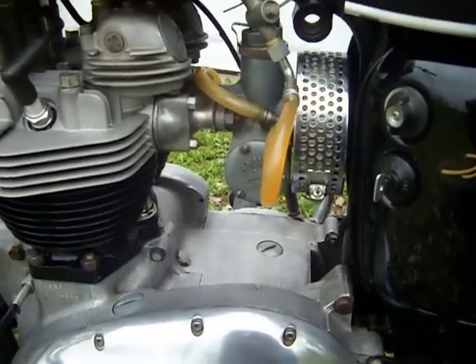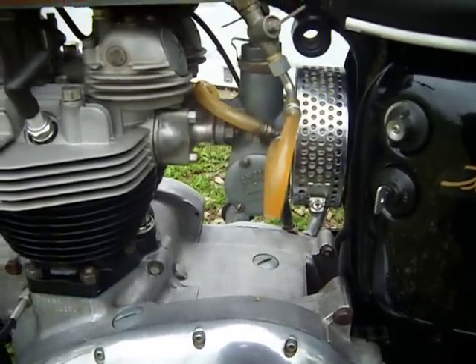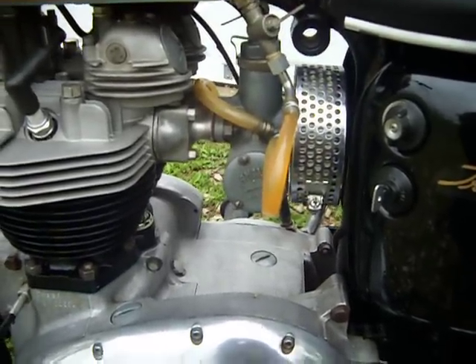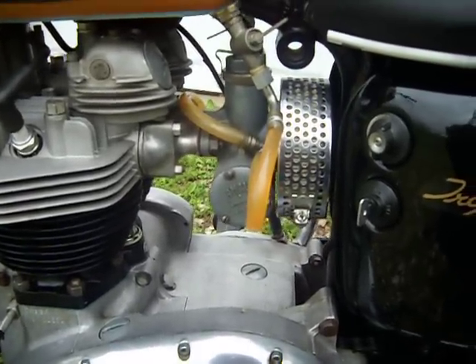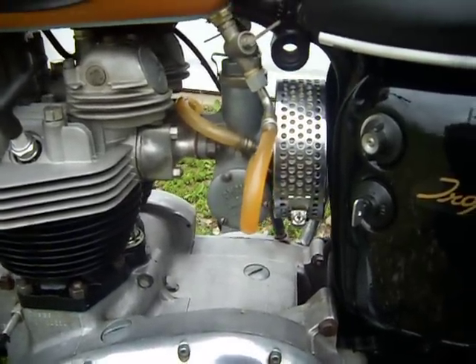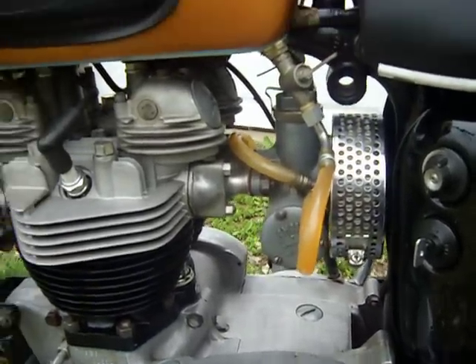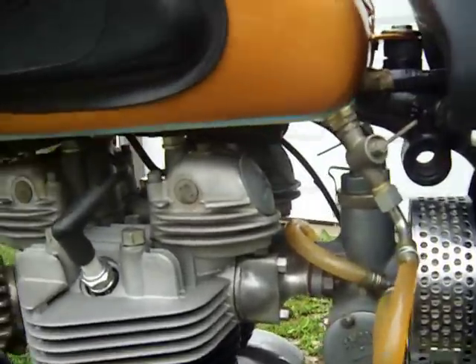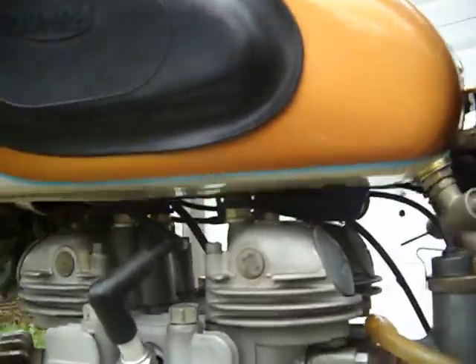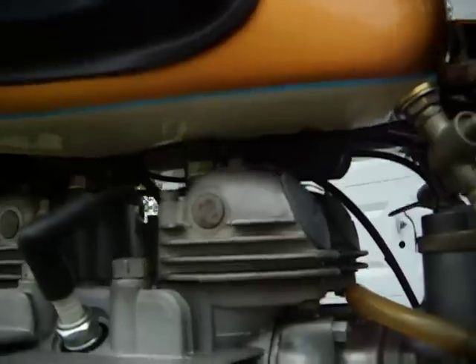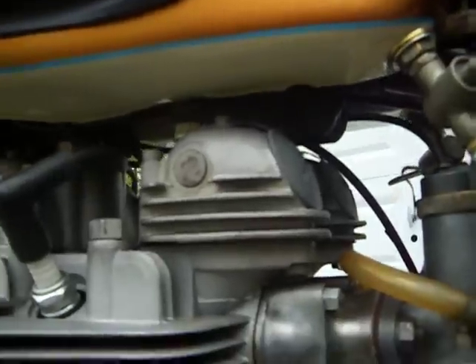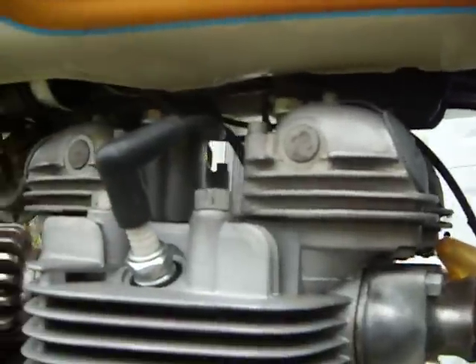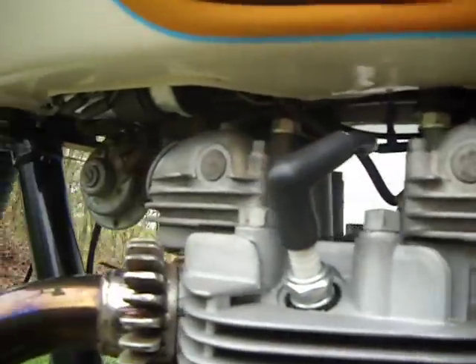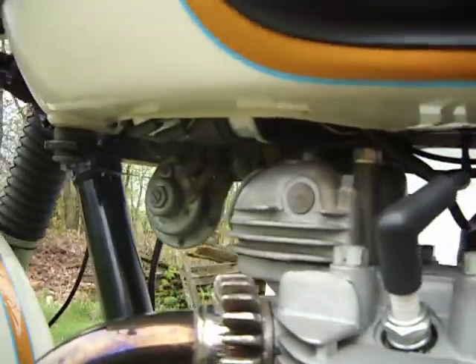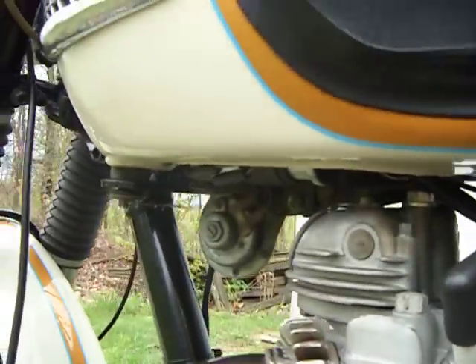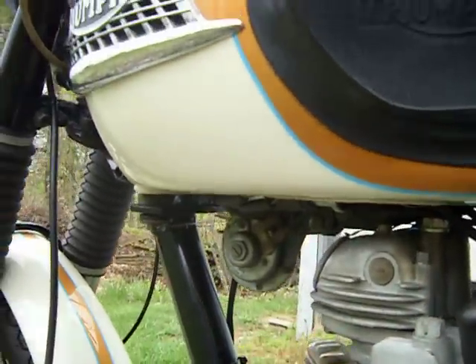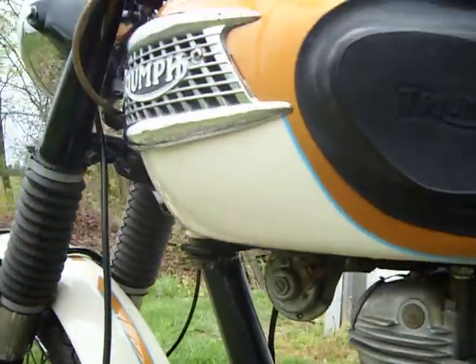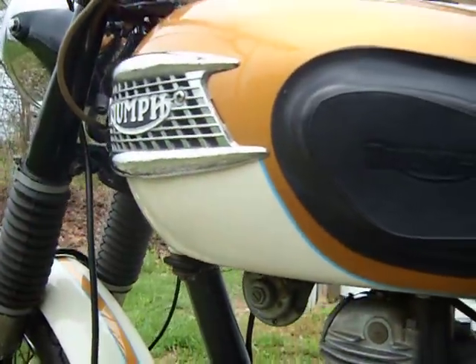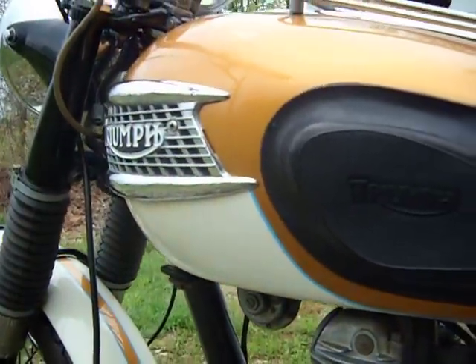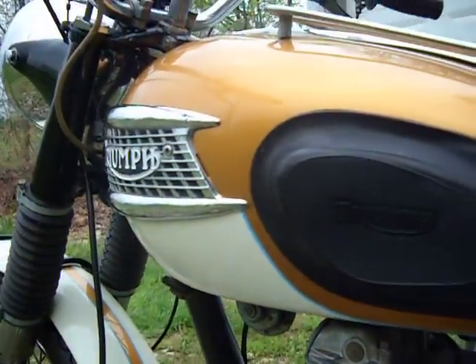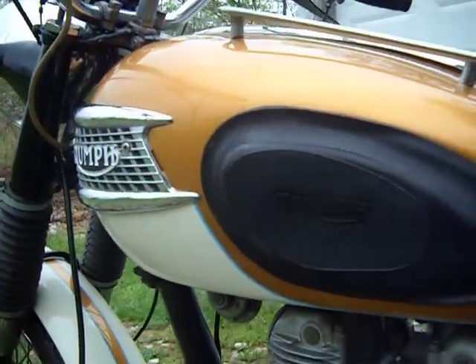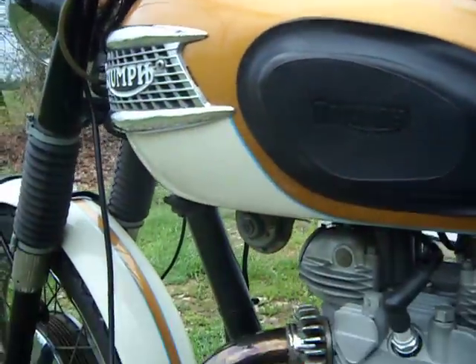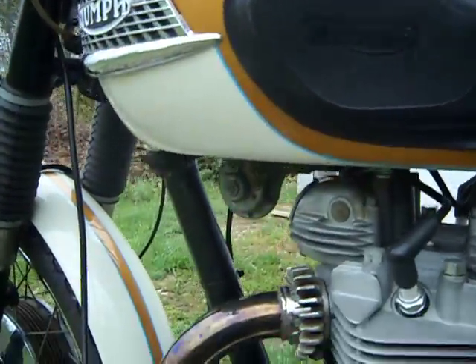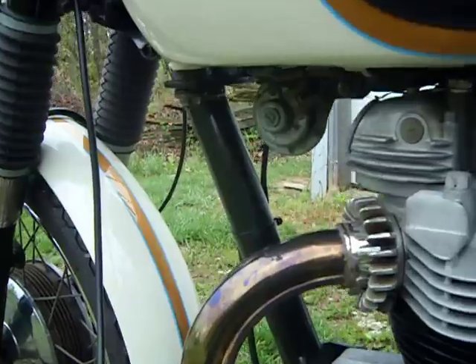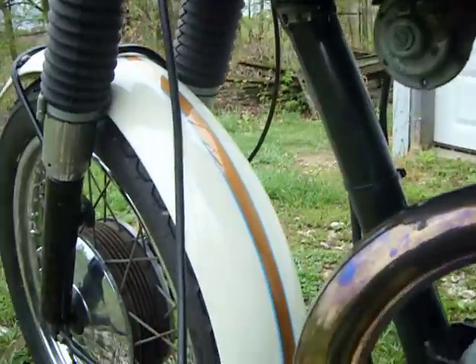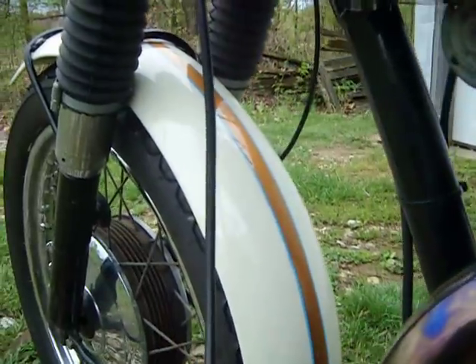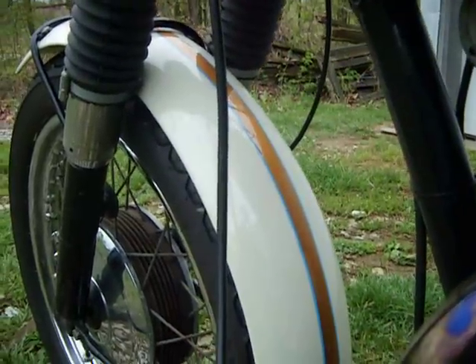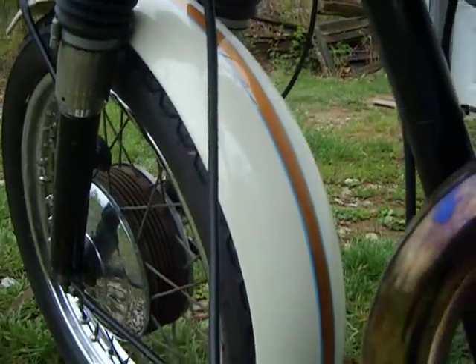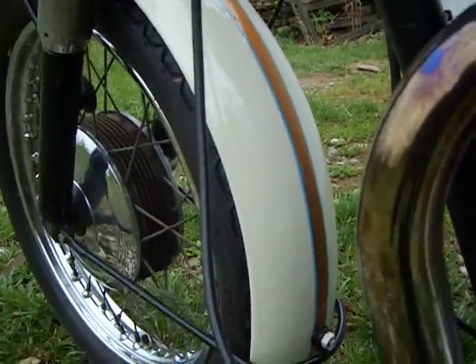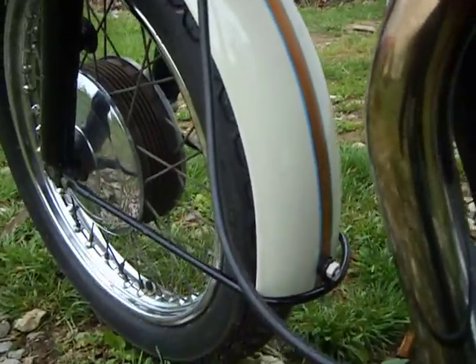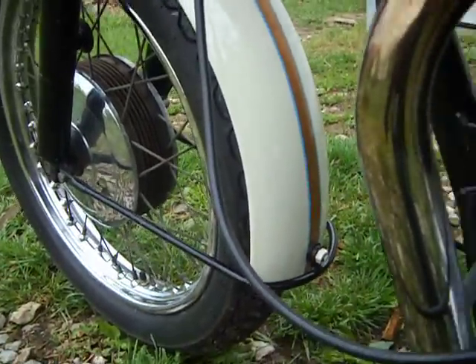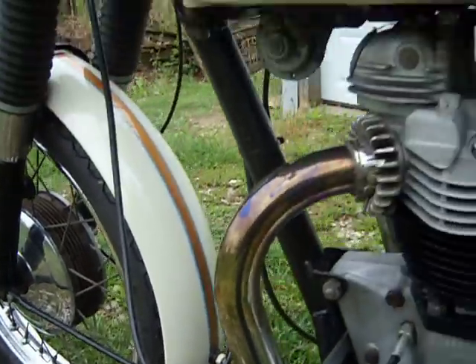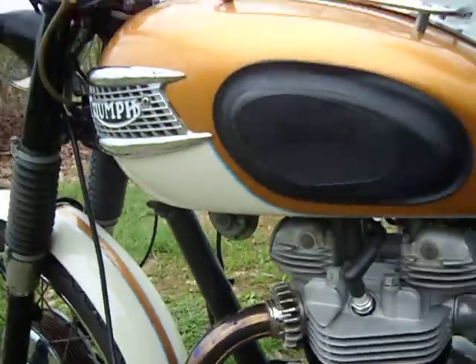Rebuilt AMO monoblock carburetor. The paint's beautiful as well. Went back to the original Butterscotch and Cream two-tone with the blue stripes. The paint's really pretty.